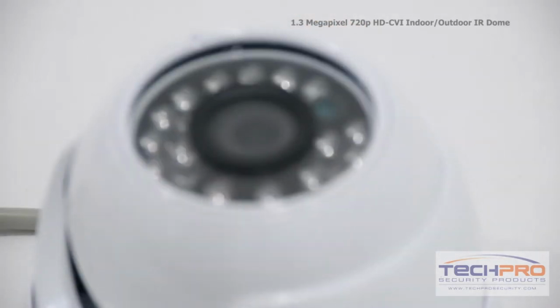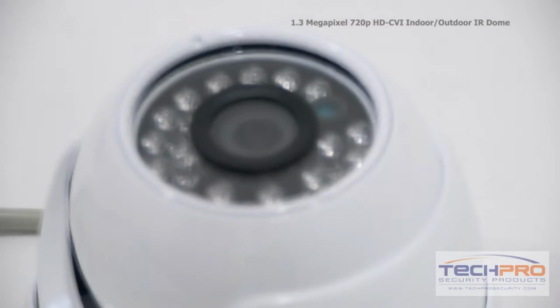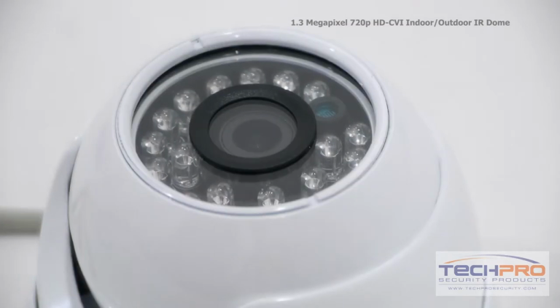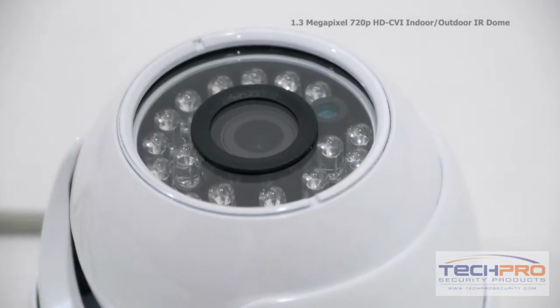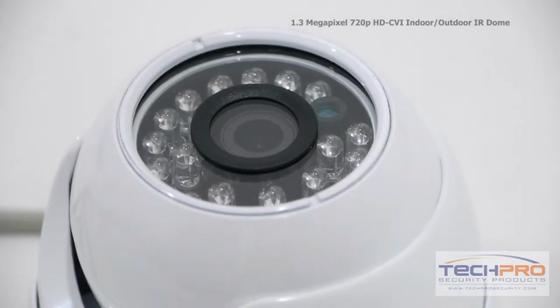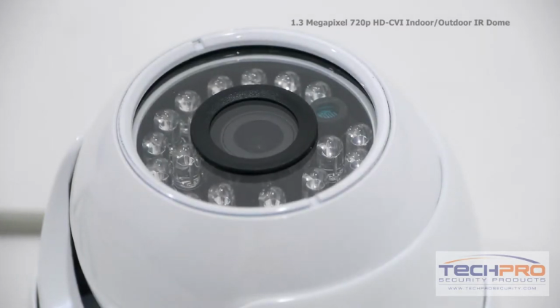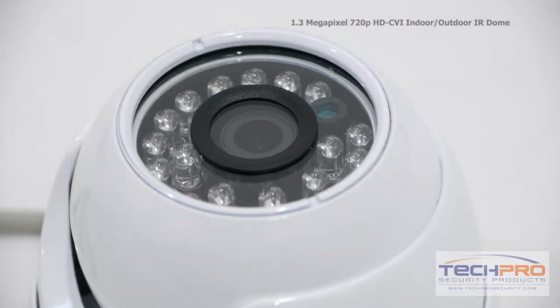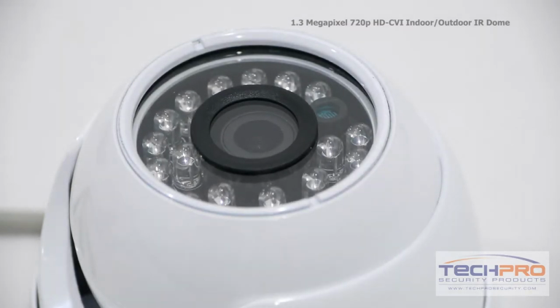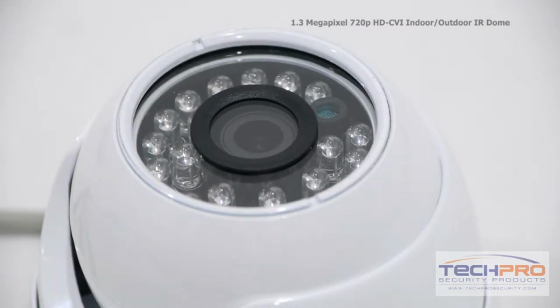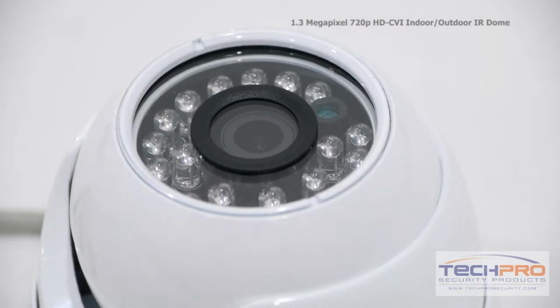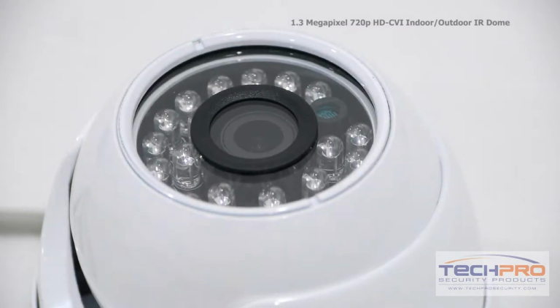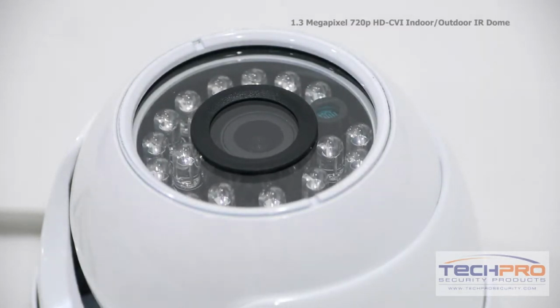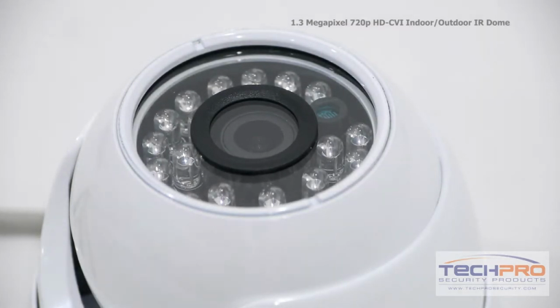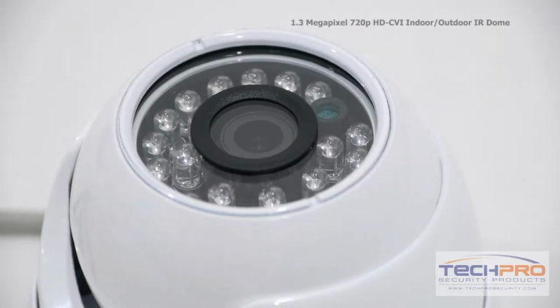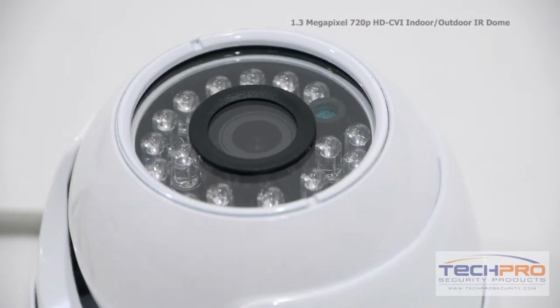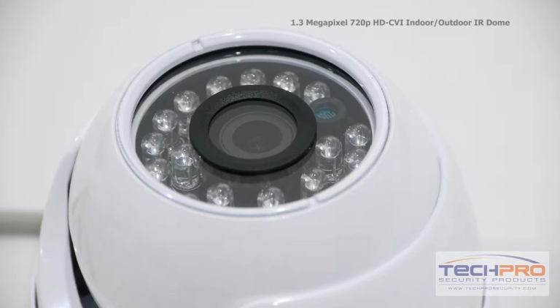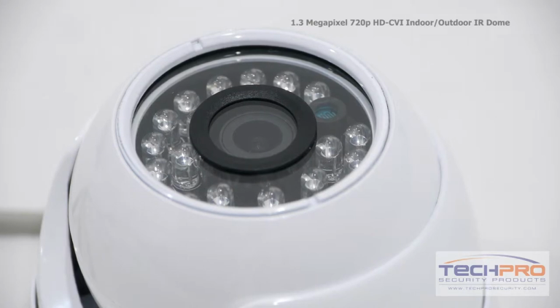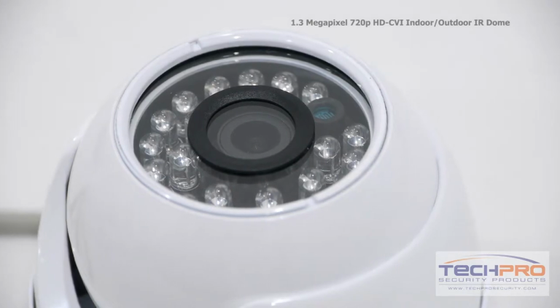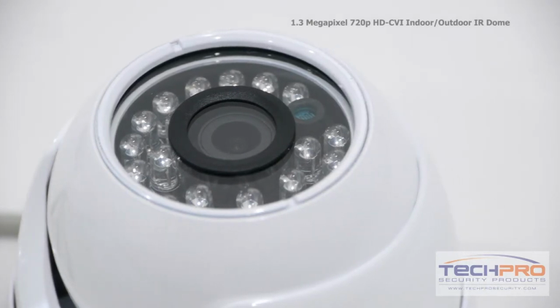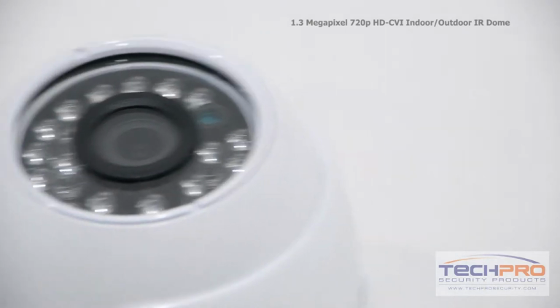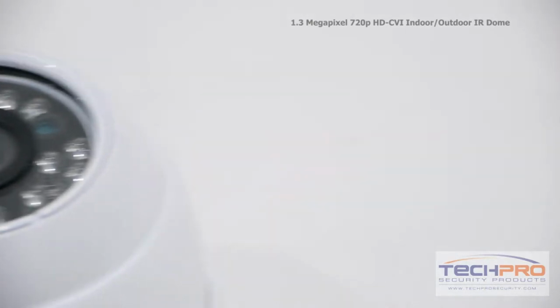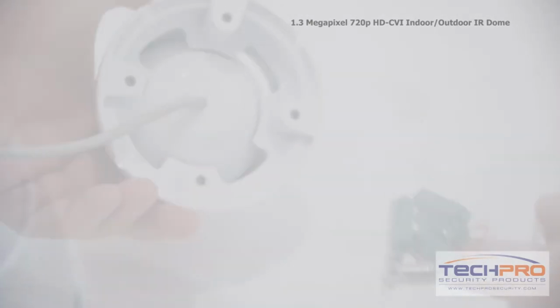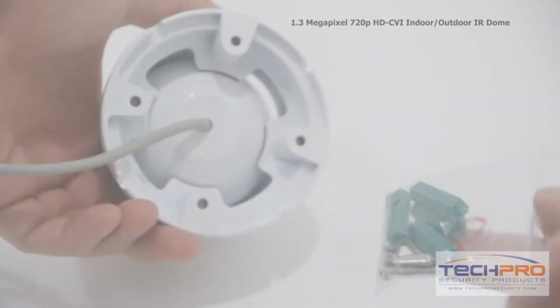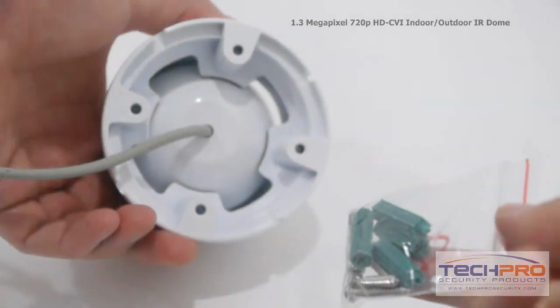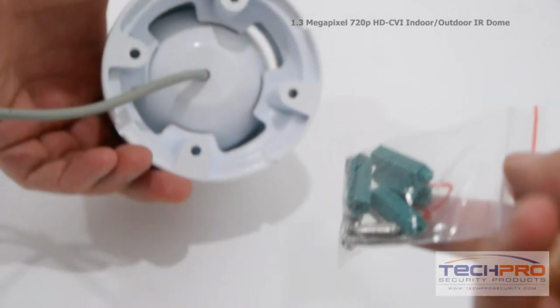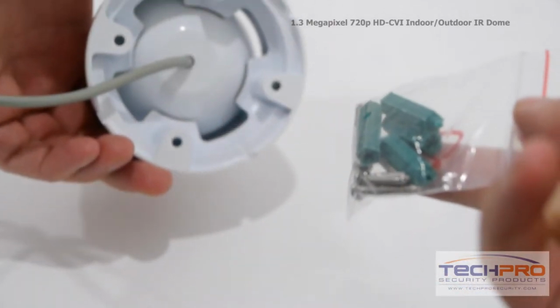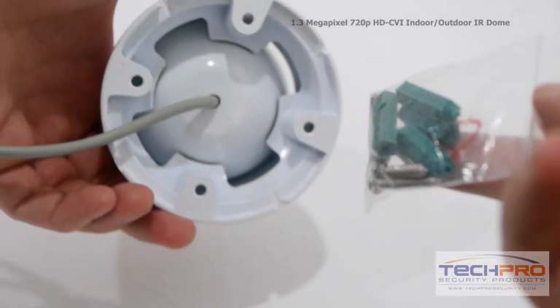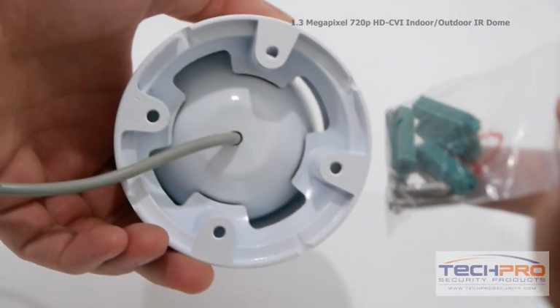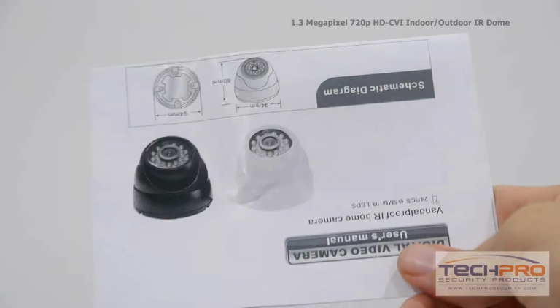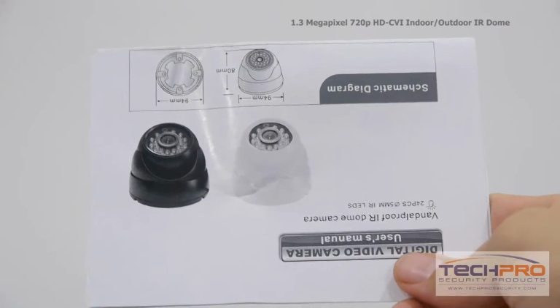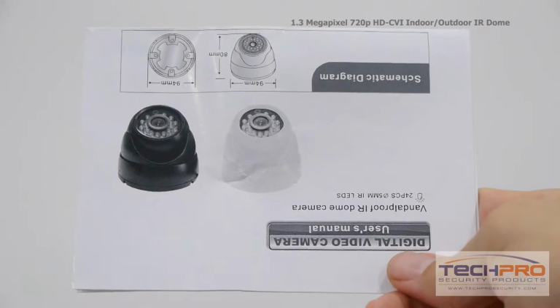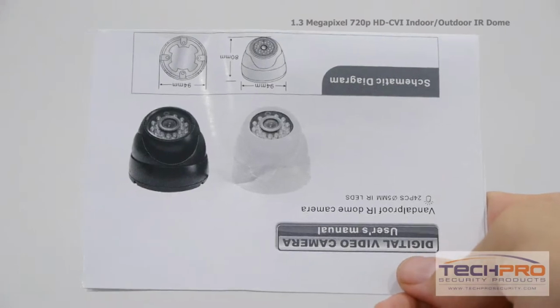It has a 3.6mm fixed lens, giving you a wide overall angle and an IR distance of 50 feet. Inside the box you'll also find a bag of screws and anchors and an instruction manual.